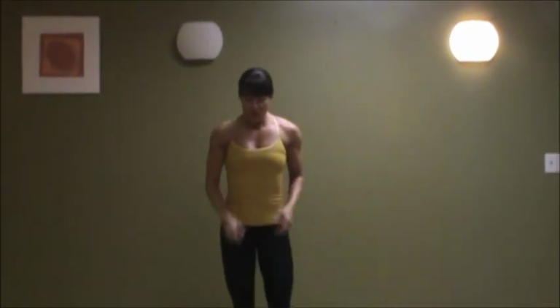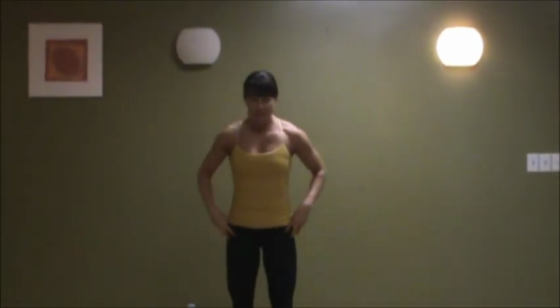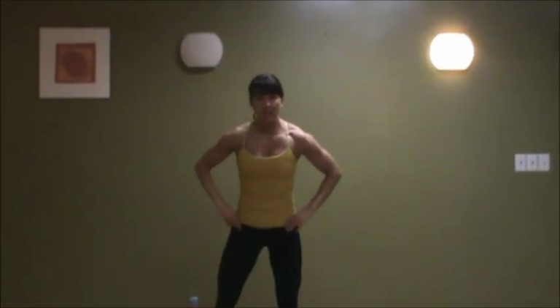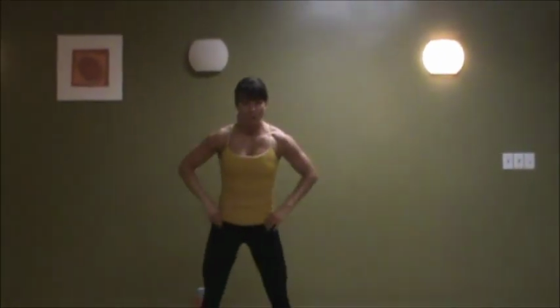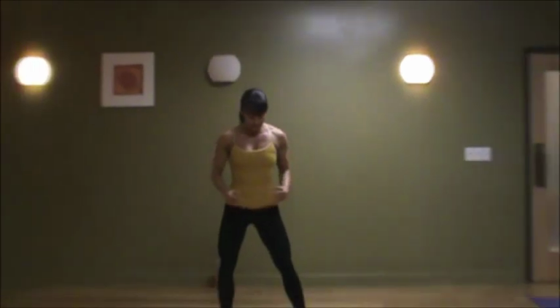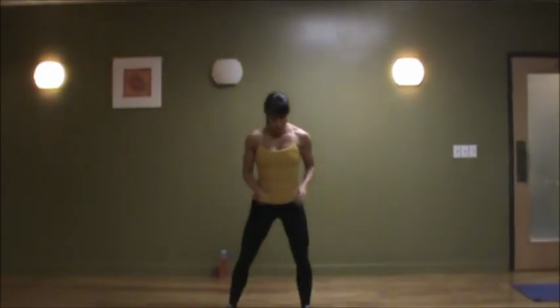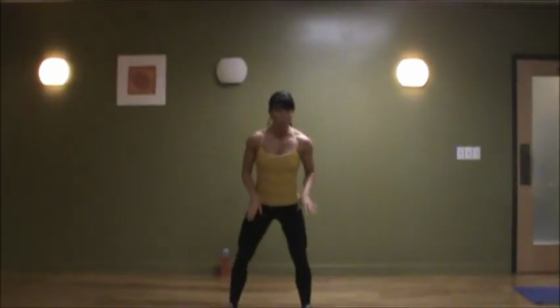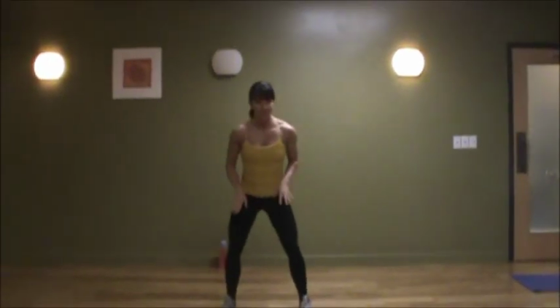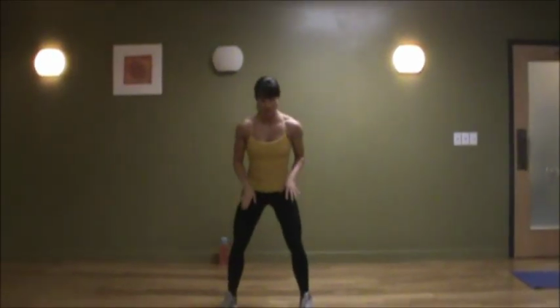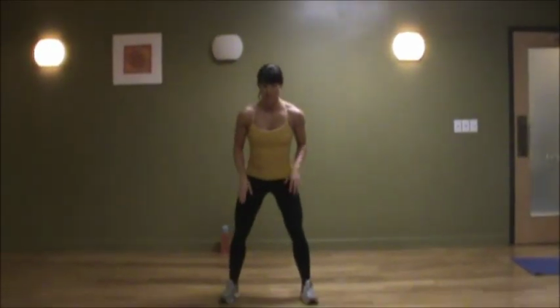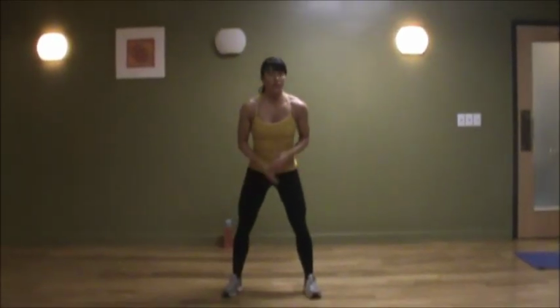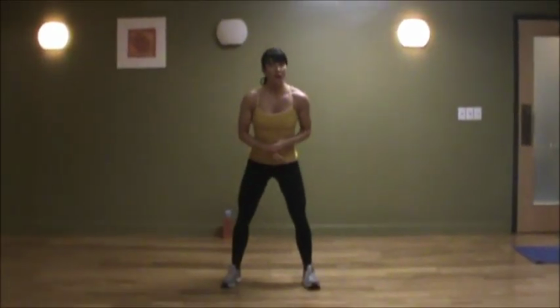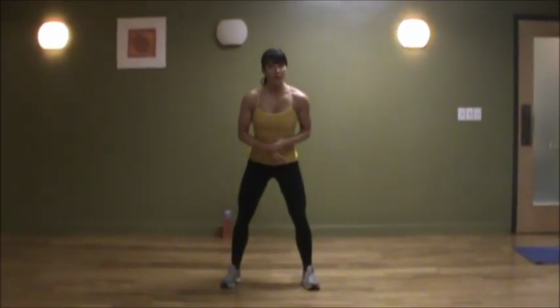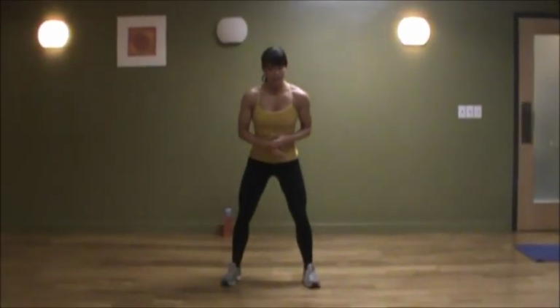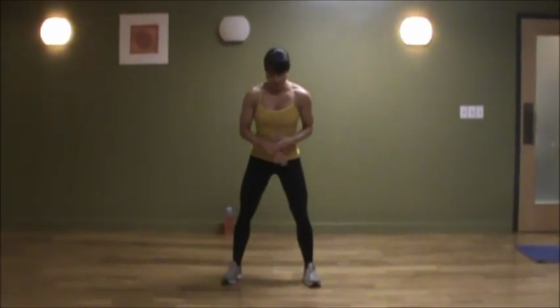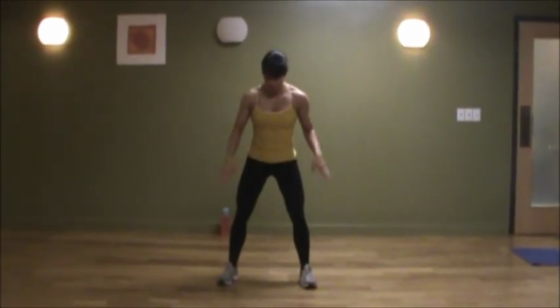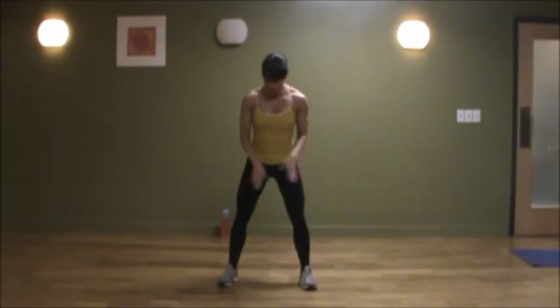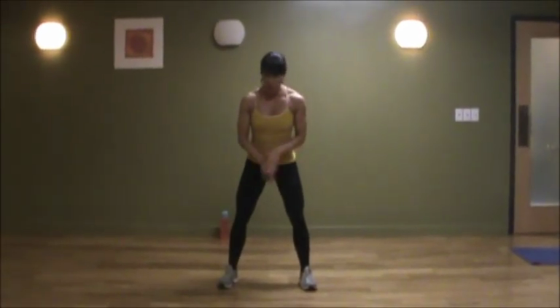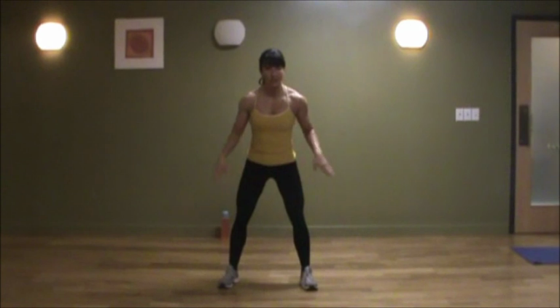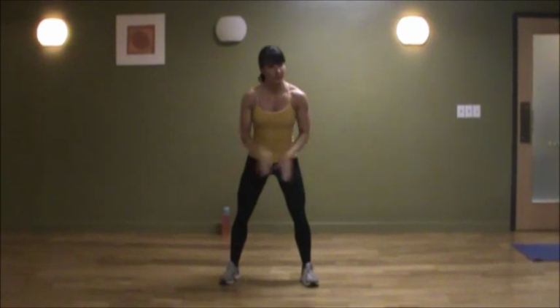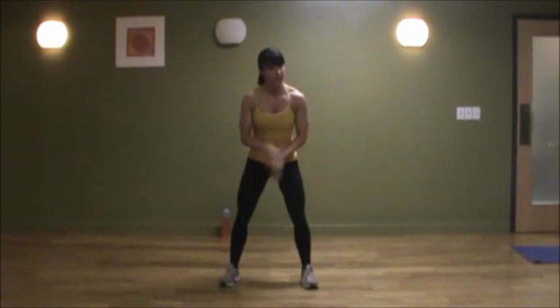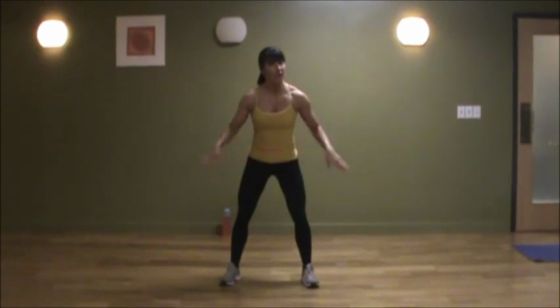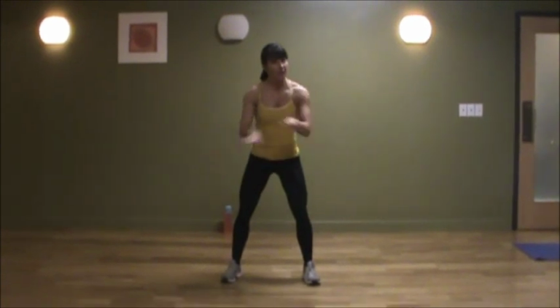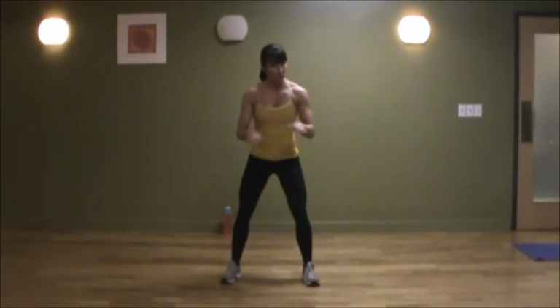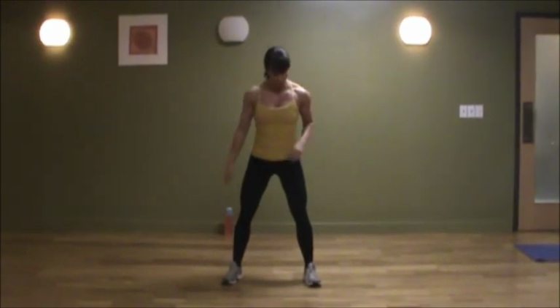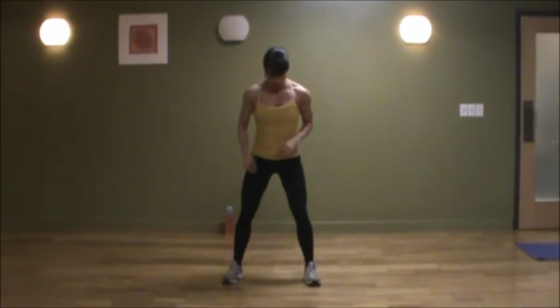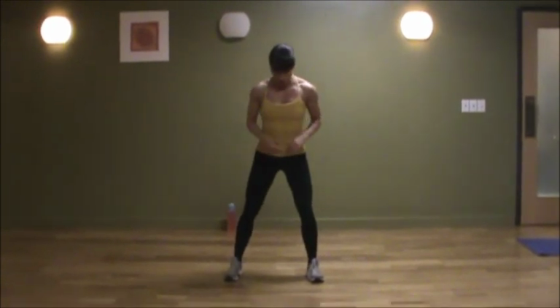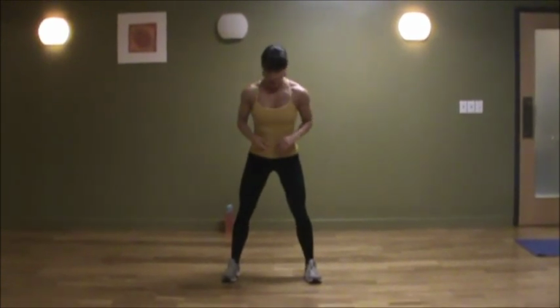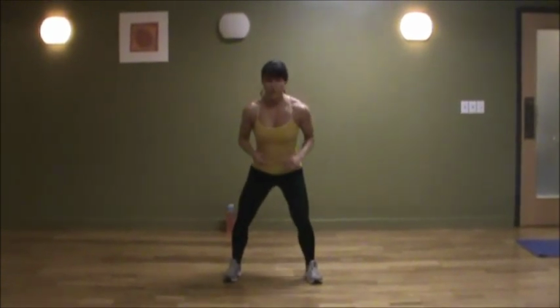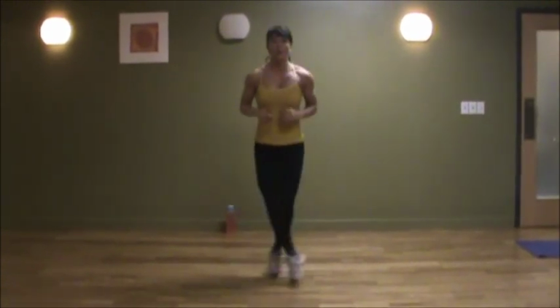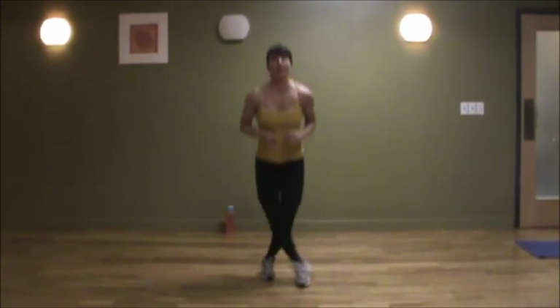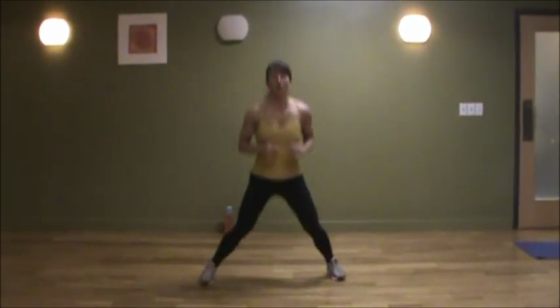You're going to take it low, almost like in a low squat position. You're going to start with a jumping jack, but just by crossing over your legs first until you get a good rhythm, then we'll incorporate our arms. So you're crisscrossing it over.